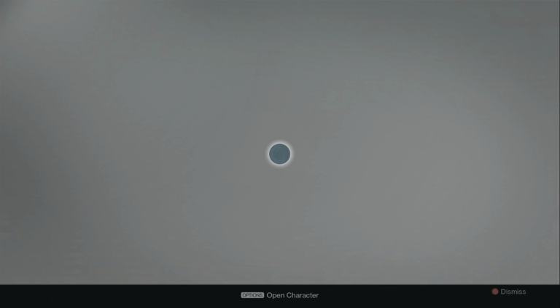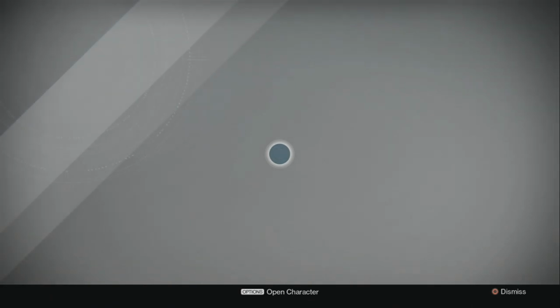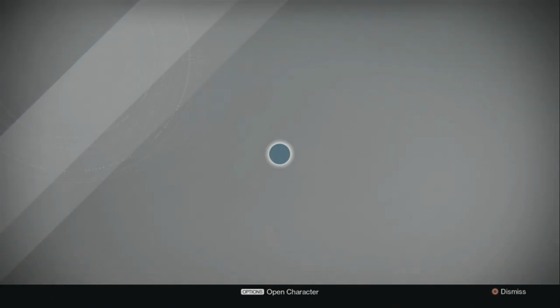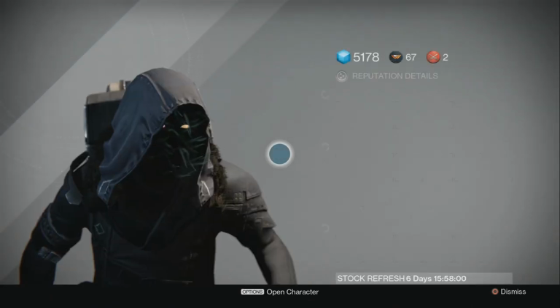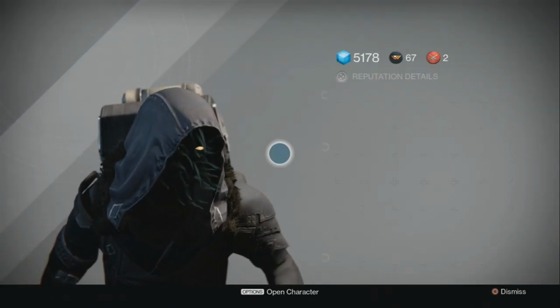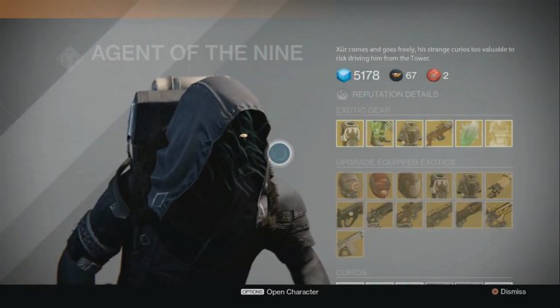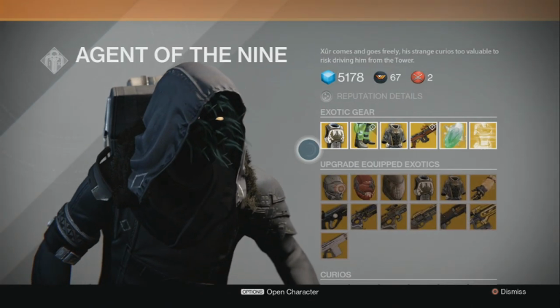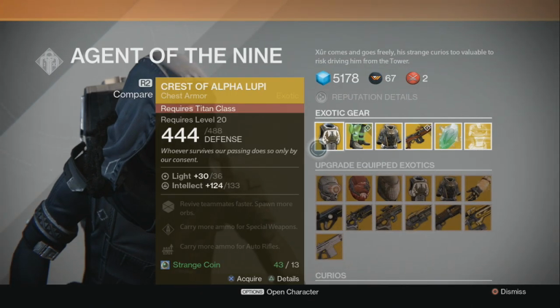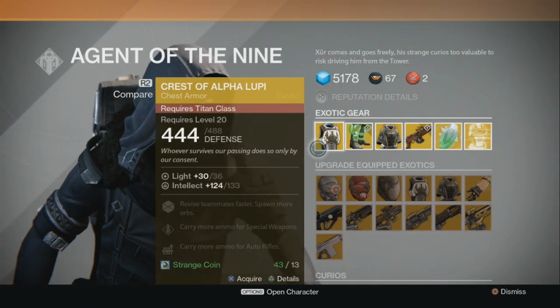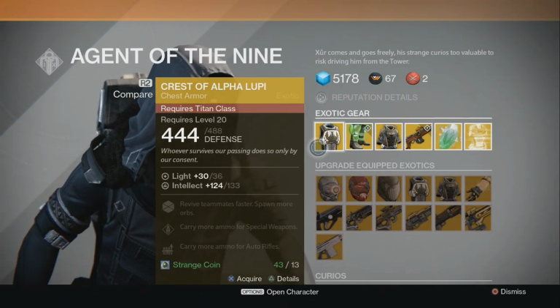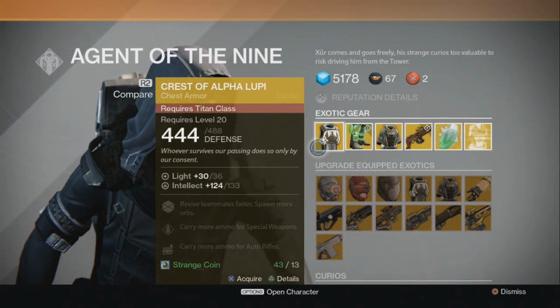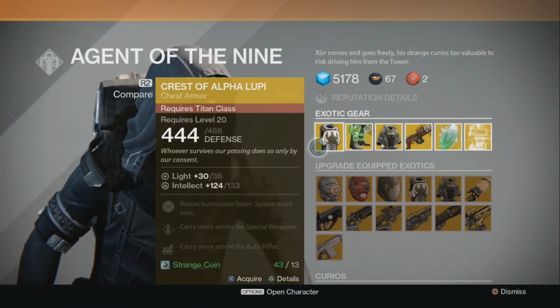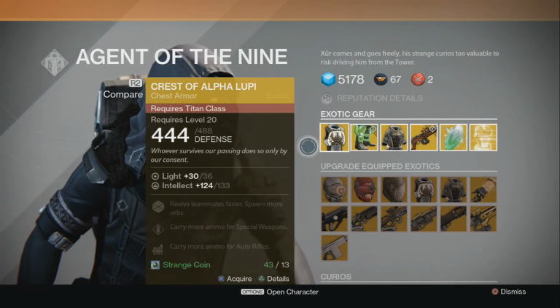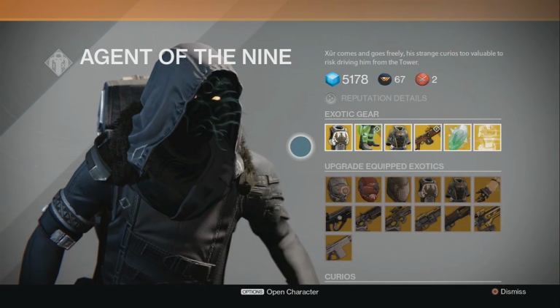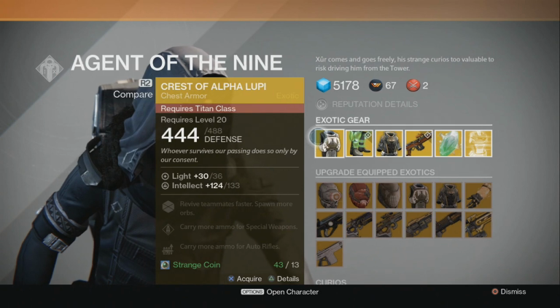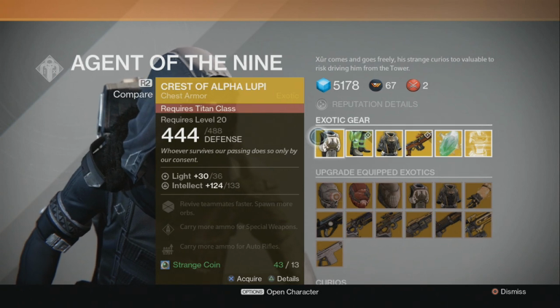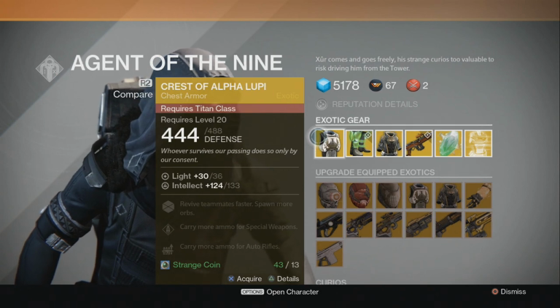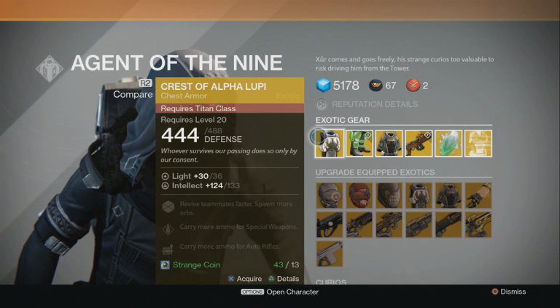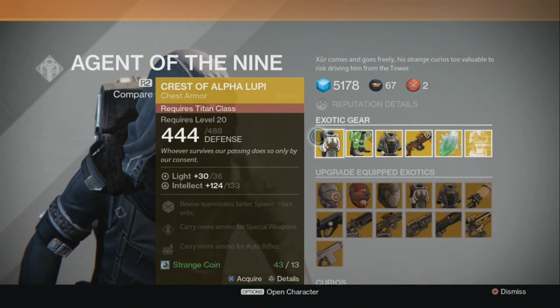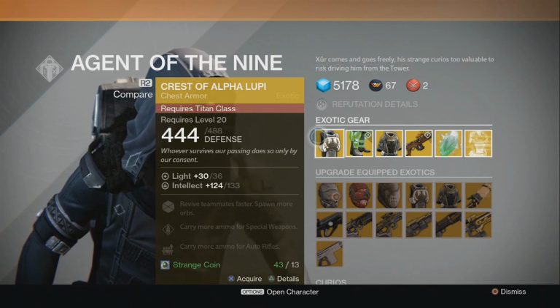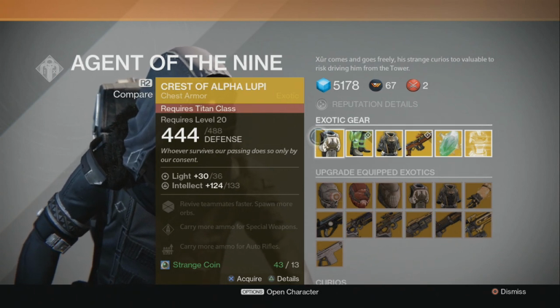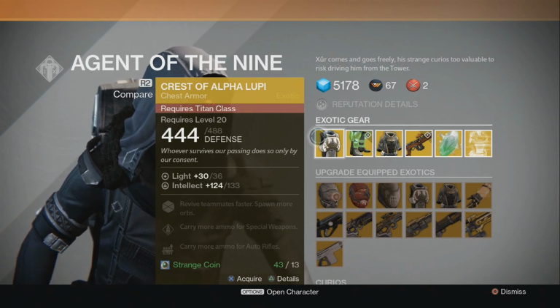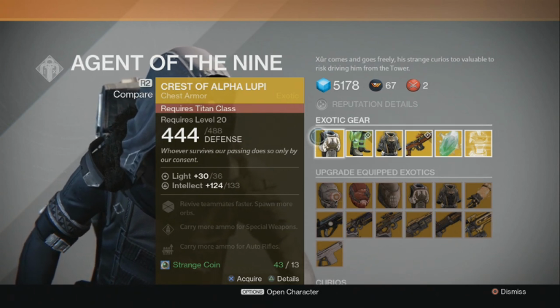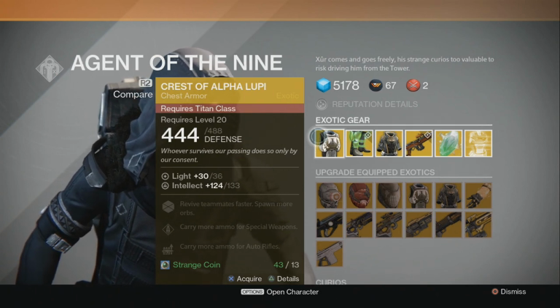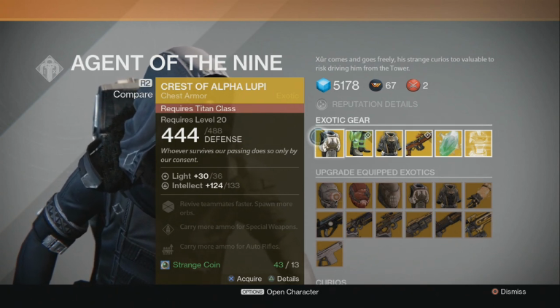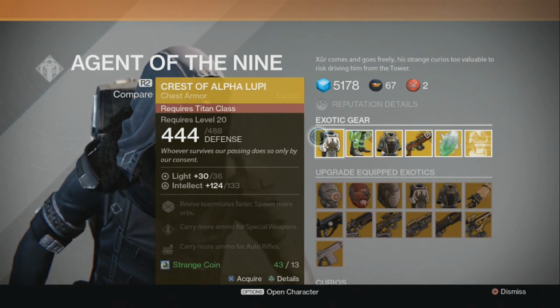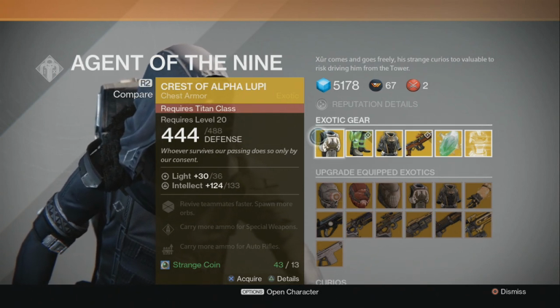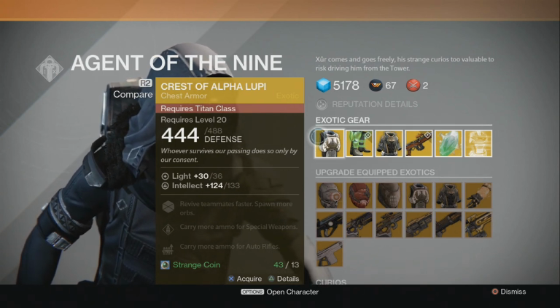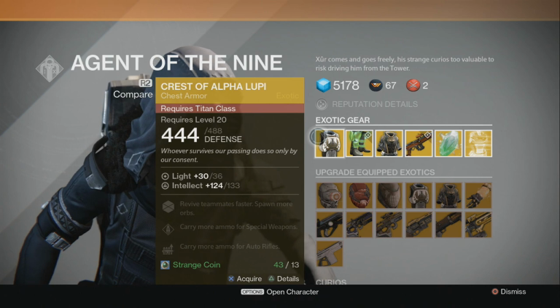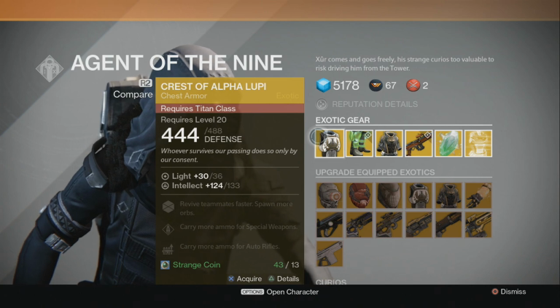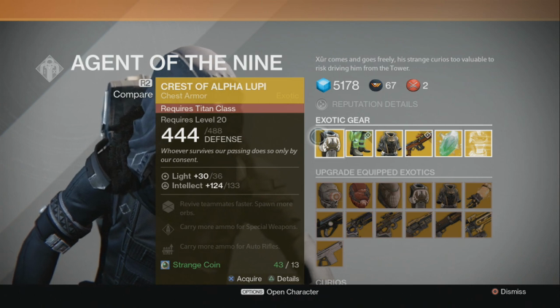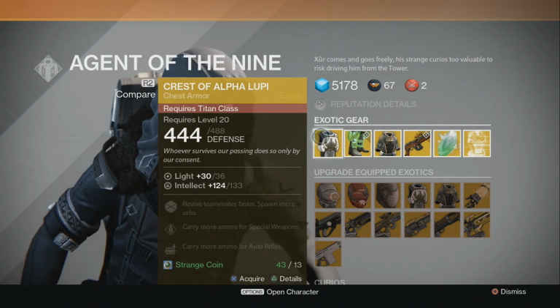For the Titan, we have the Crest of Alpha Lupi: revive teammates faster, spawn more orbs, carry more ammo for special weapons, carry more ammo for auto rifles, and a 133 Intellect roll on that.